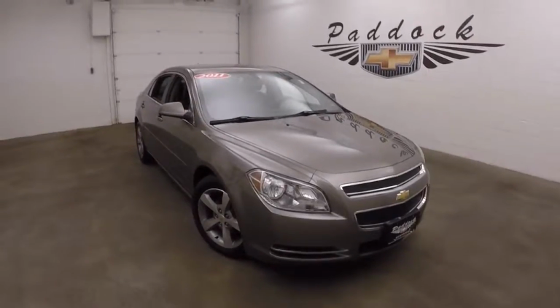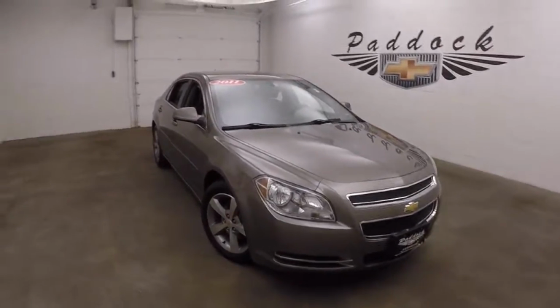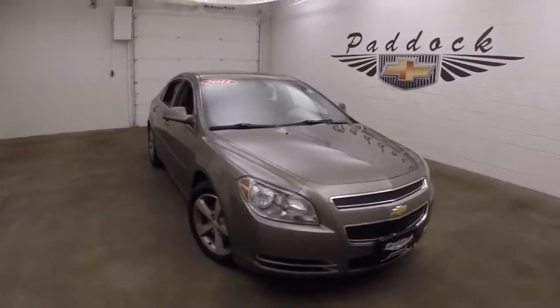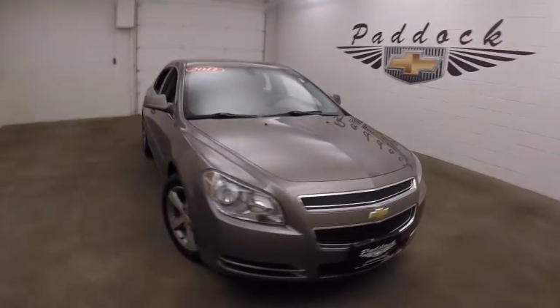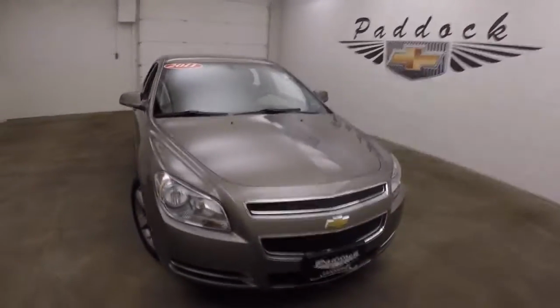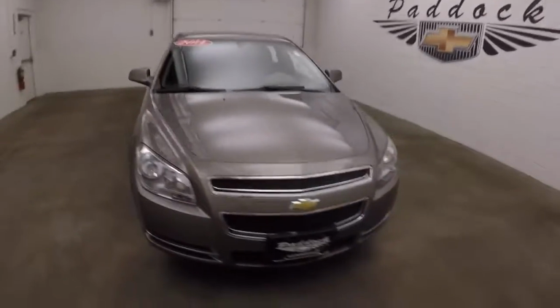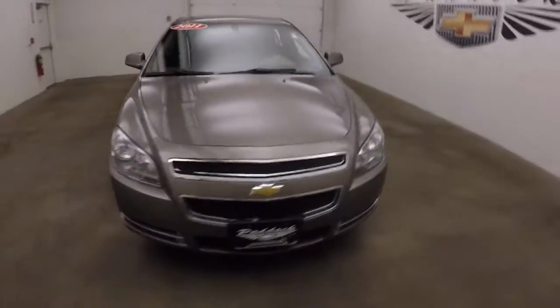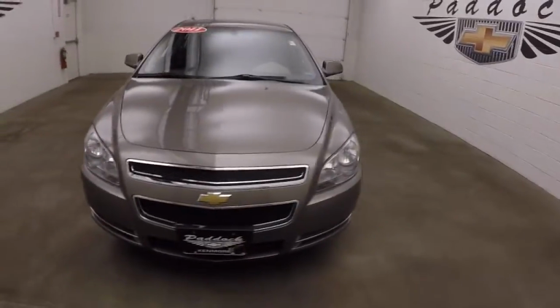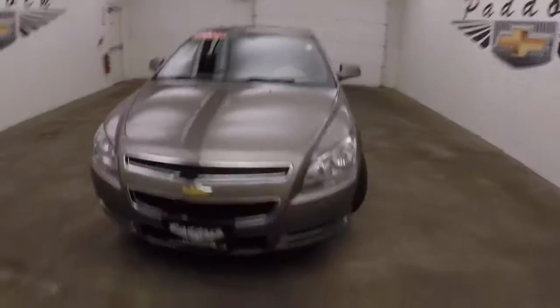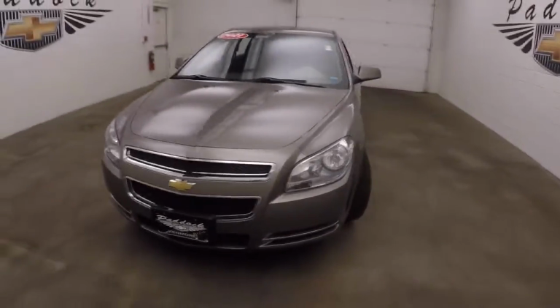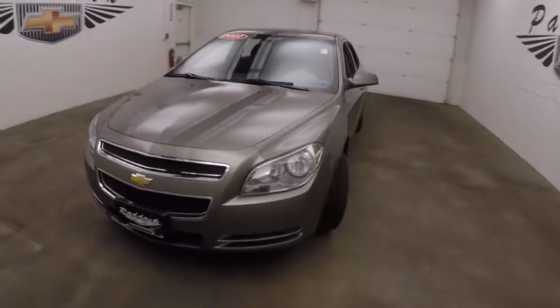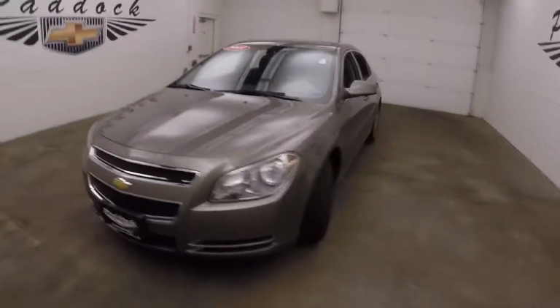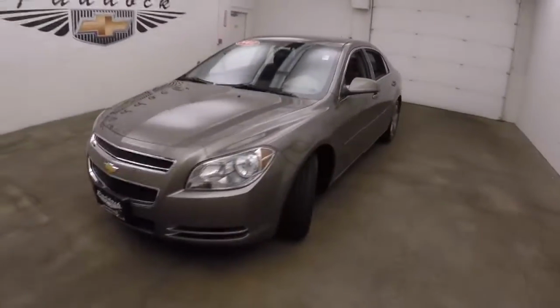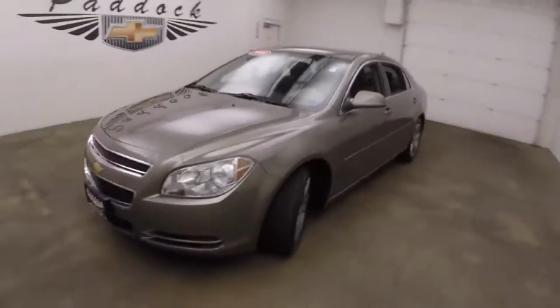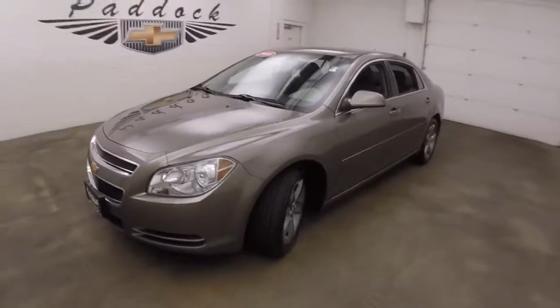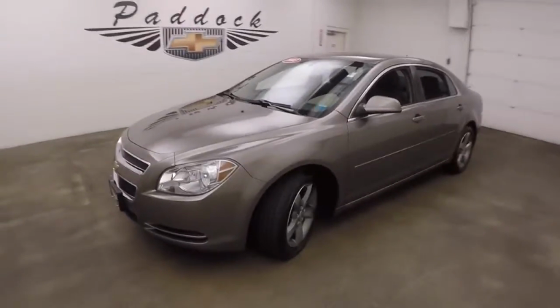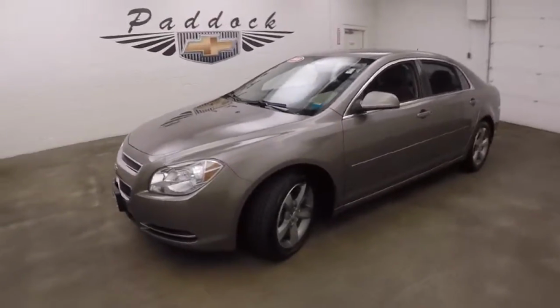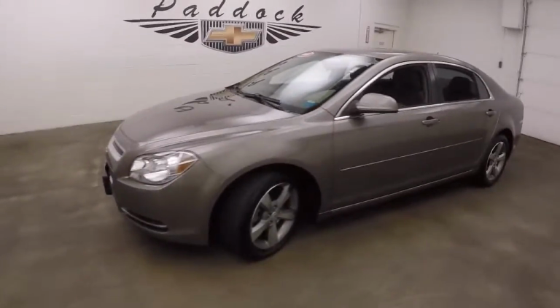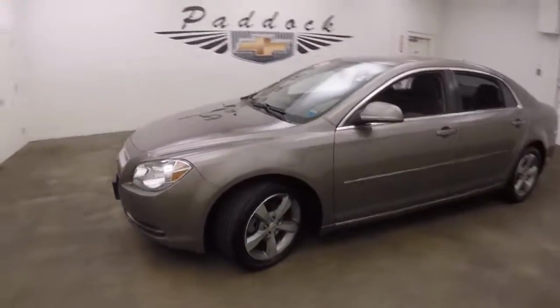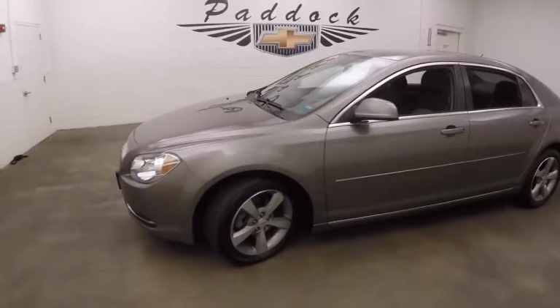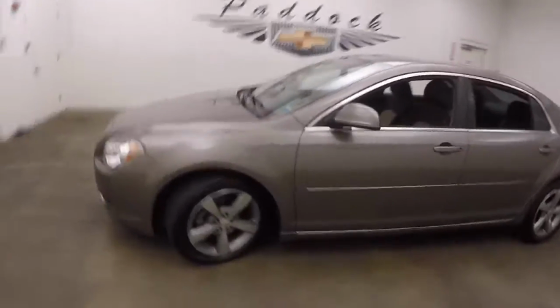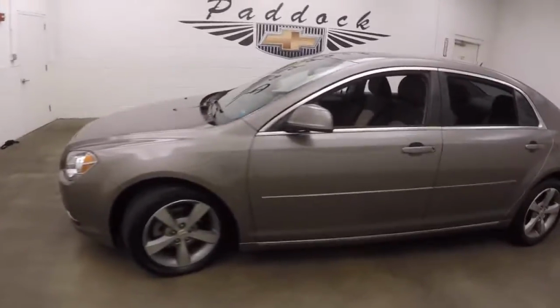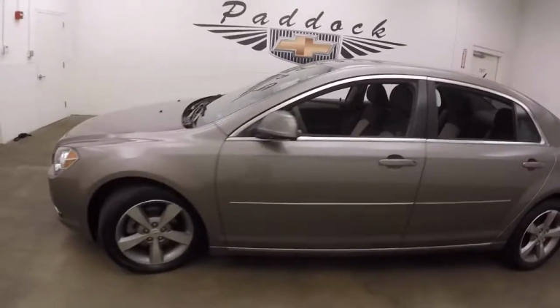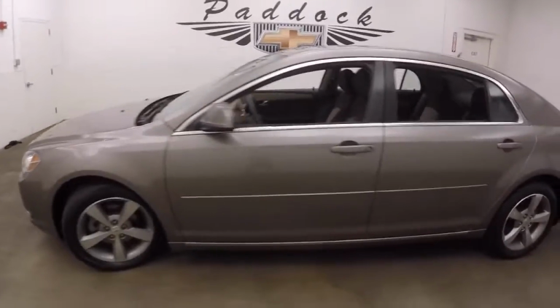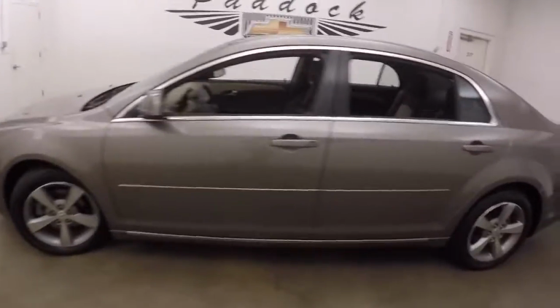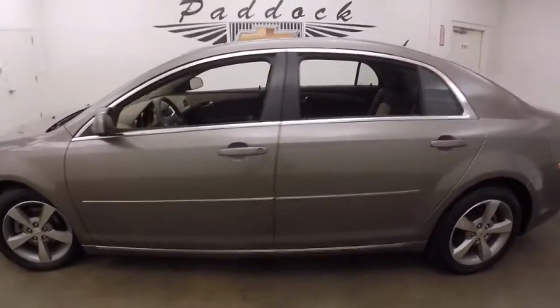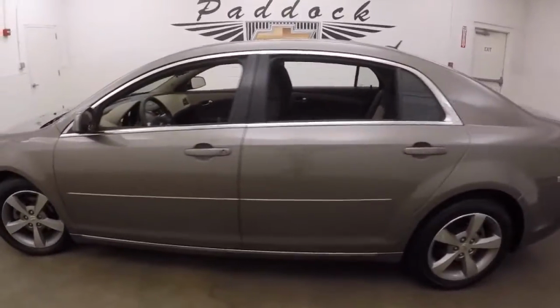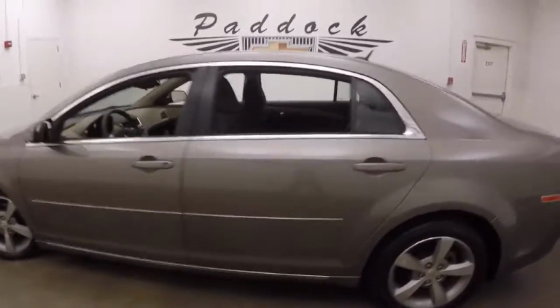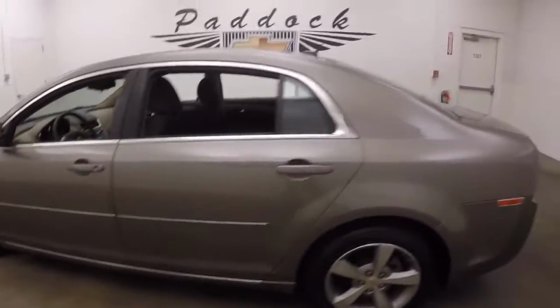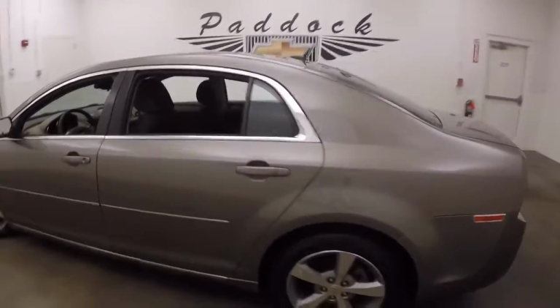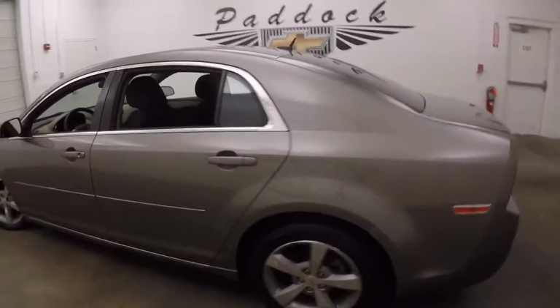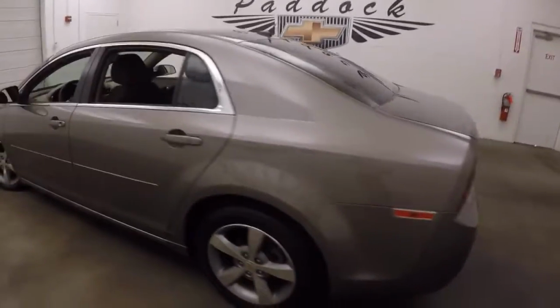This is a 2011 Chevy Malibu, in a very nice mocha steel metallic color. It has nice alloy wheels and good tires. Nice and straight.